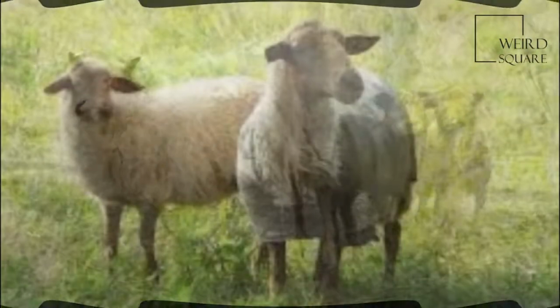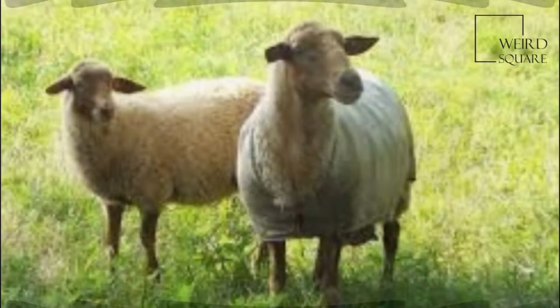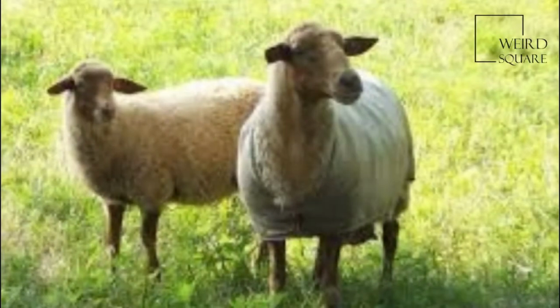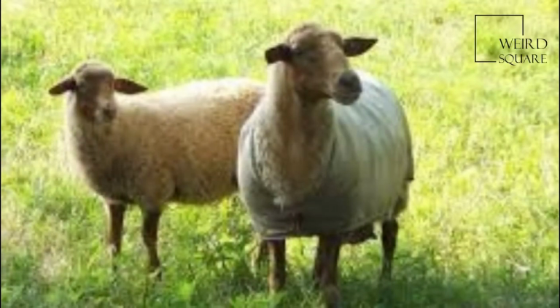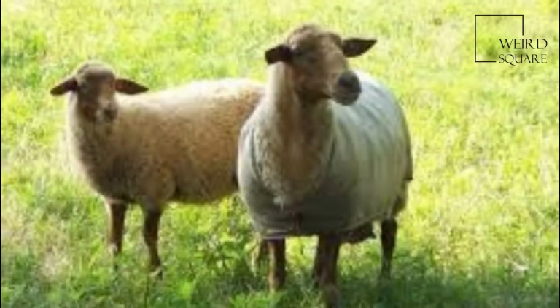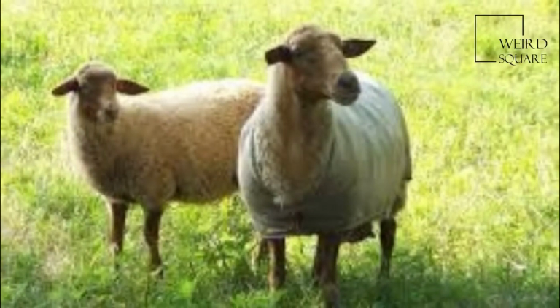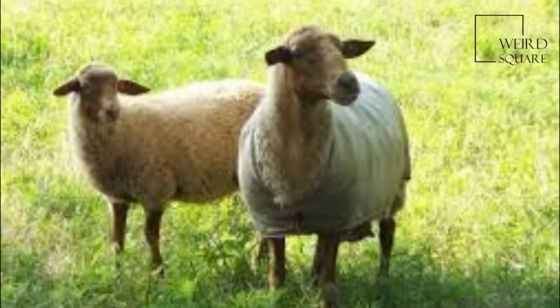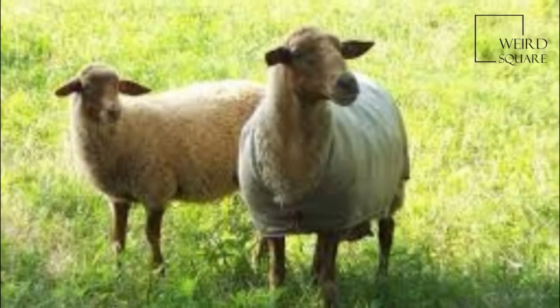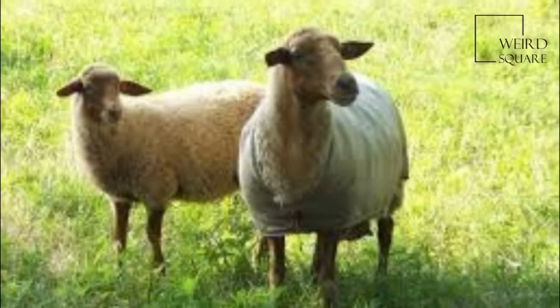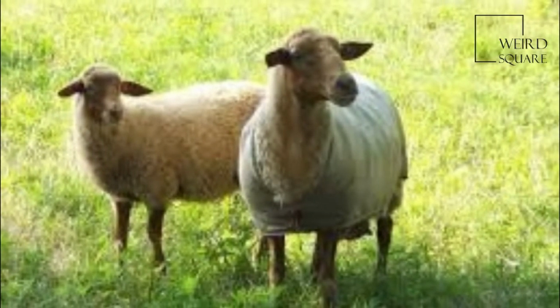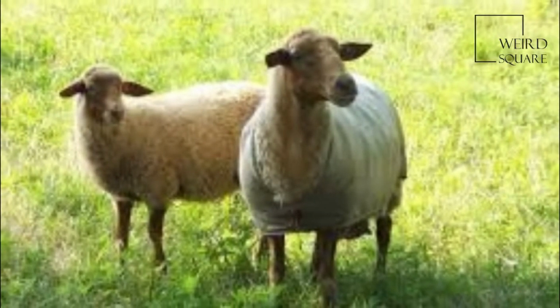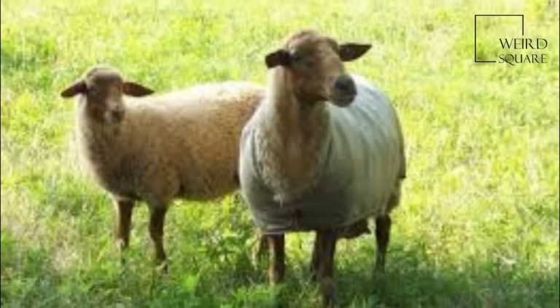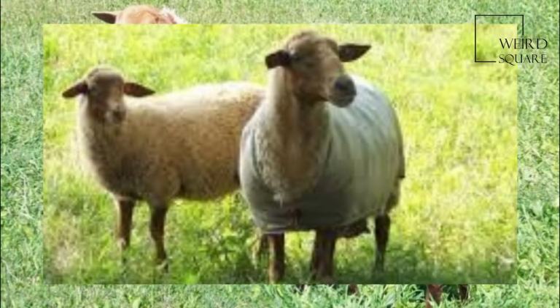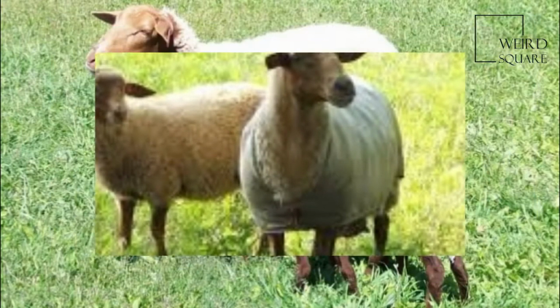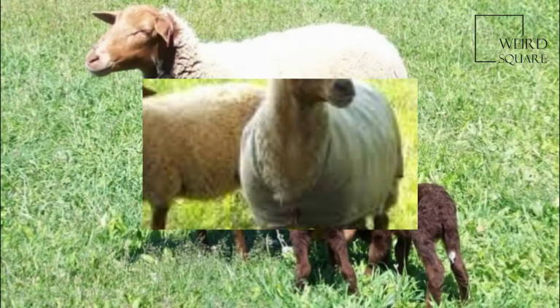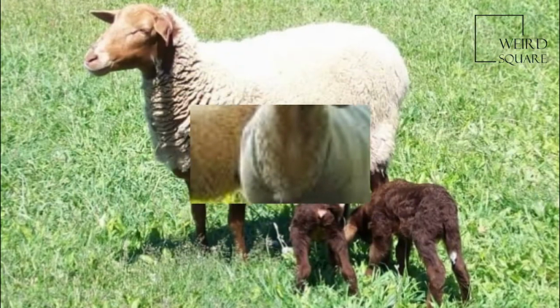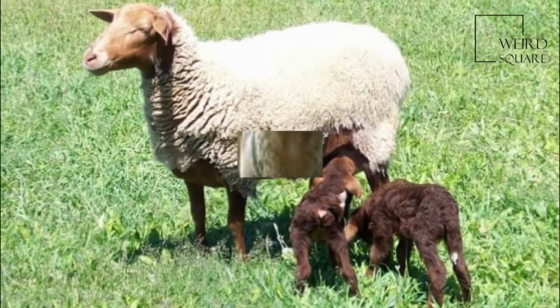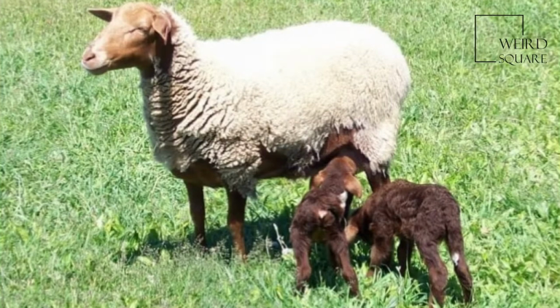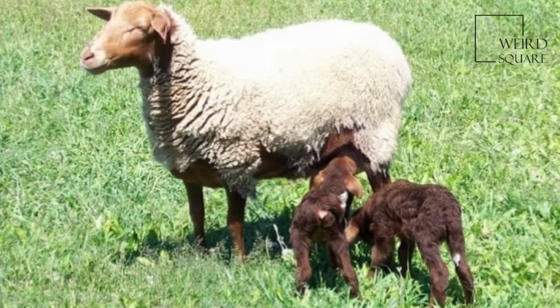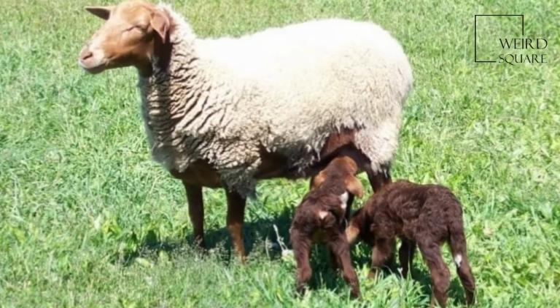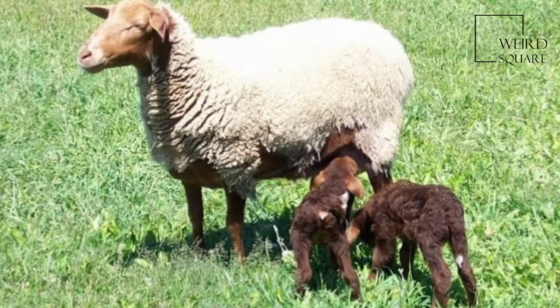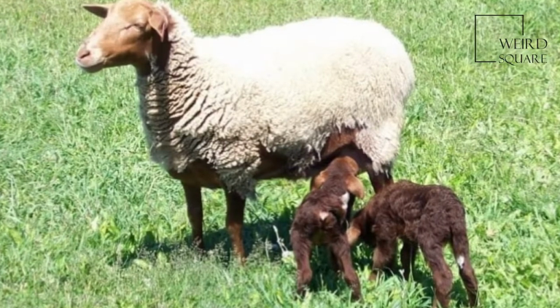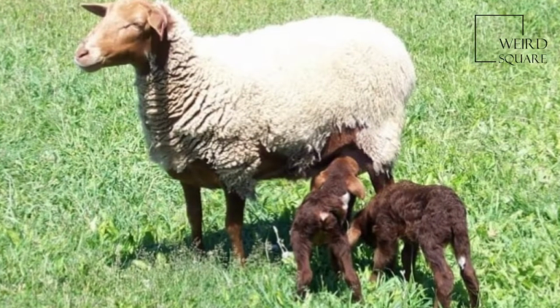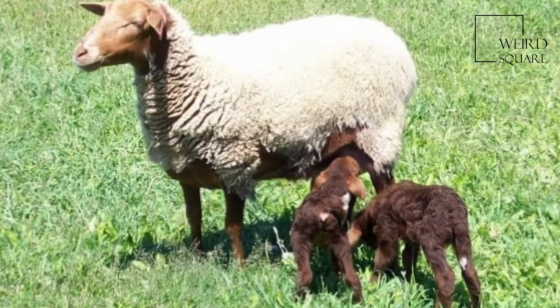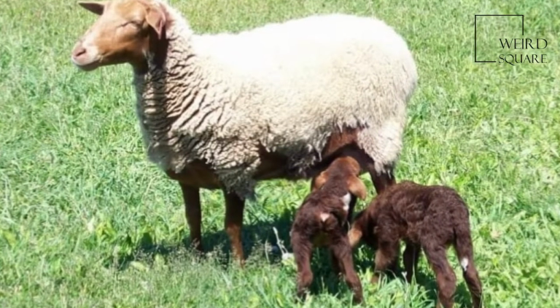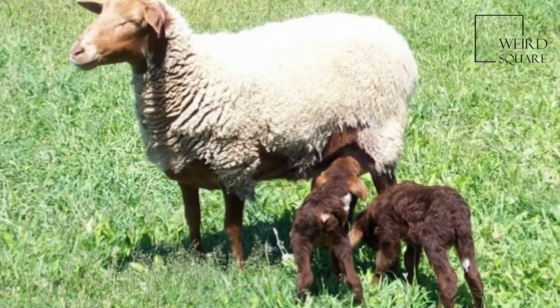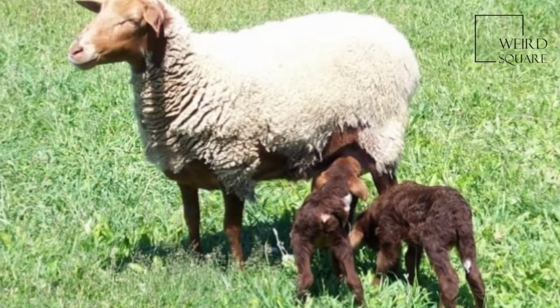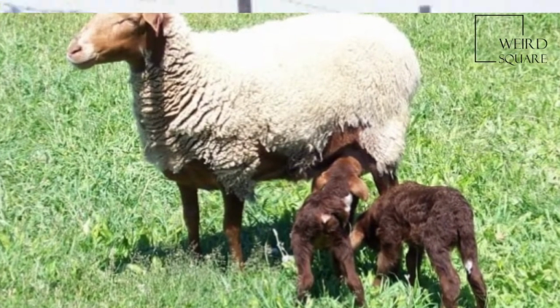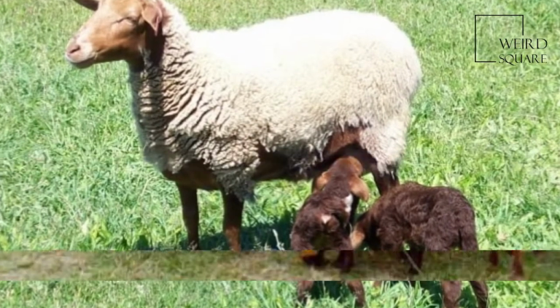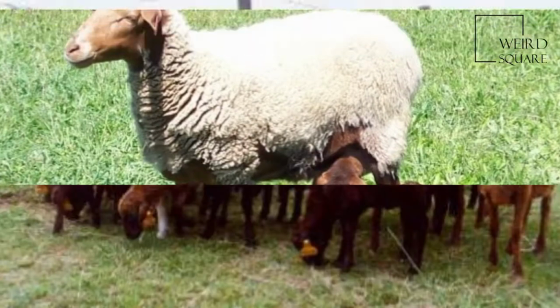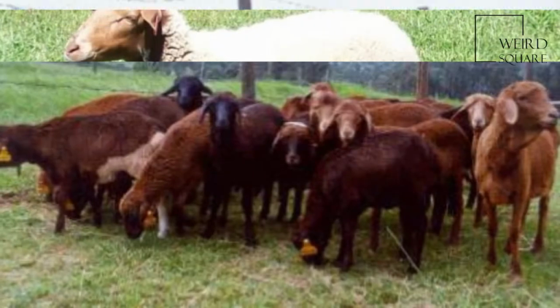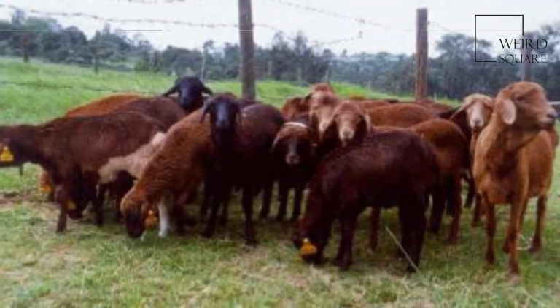The California Red can lamb out of season, thus being able to produce multiple lamb crops in a year. It also functions well in hot weather and is polled in both sexes.